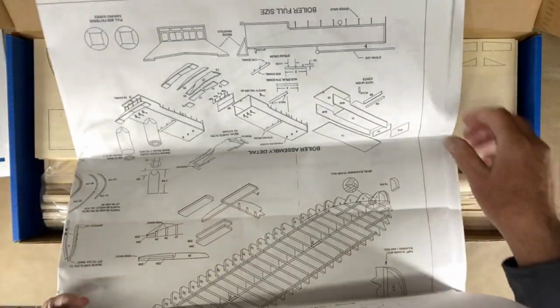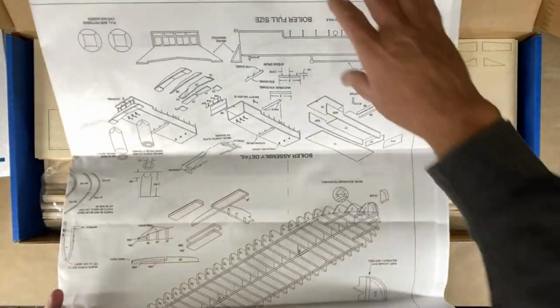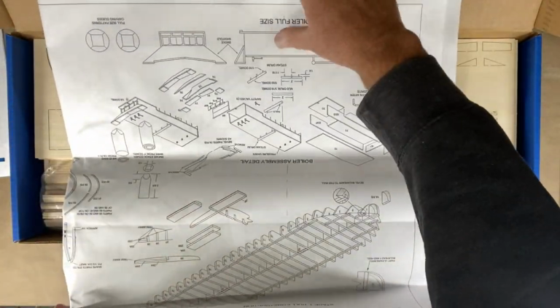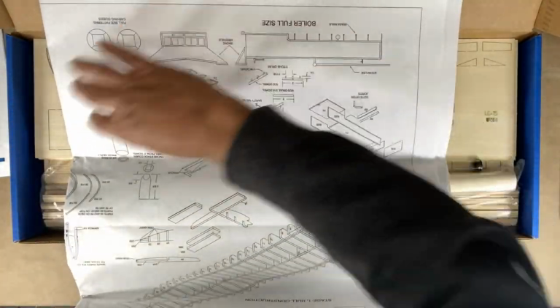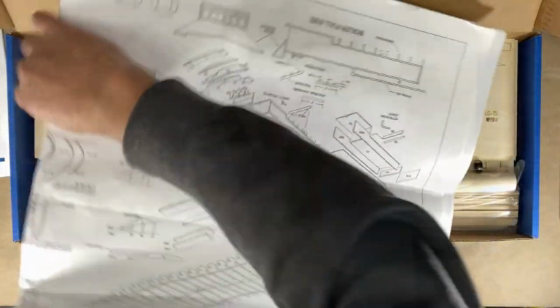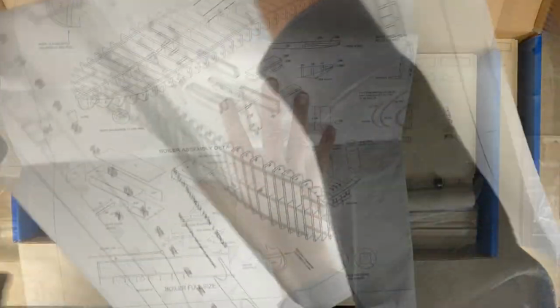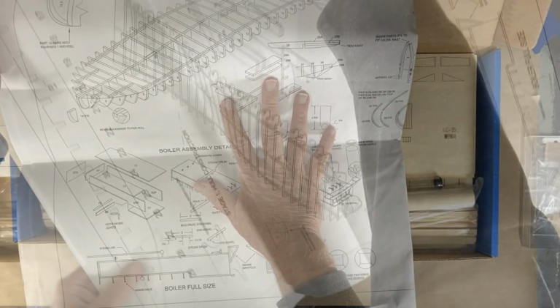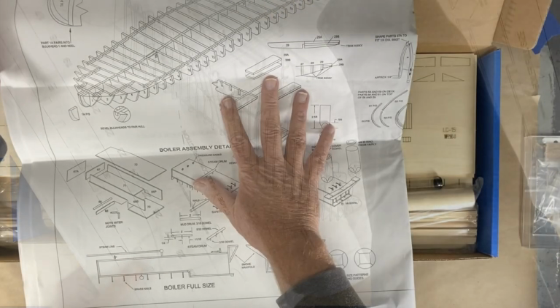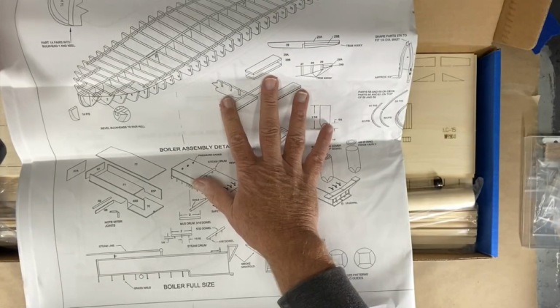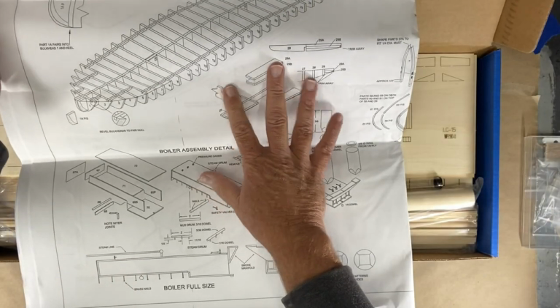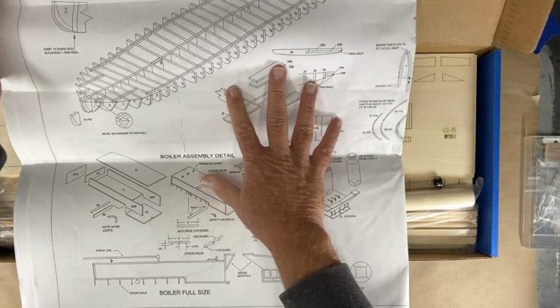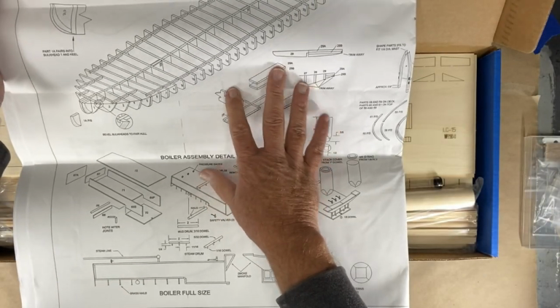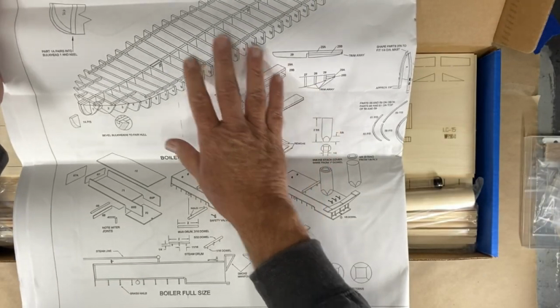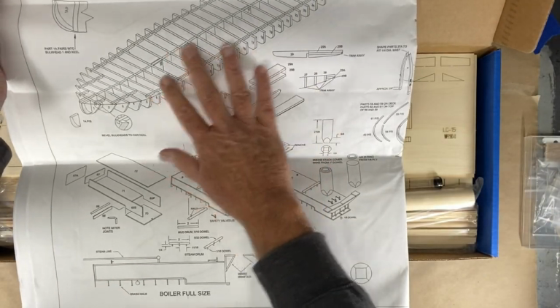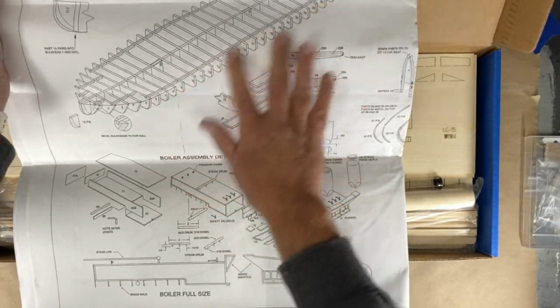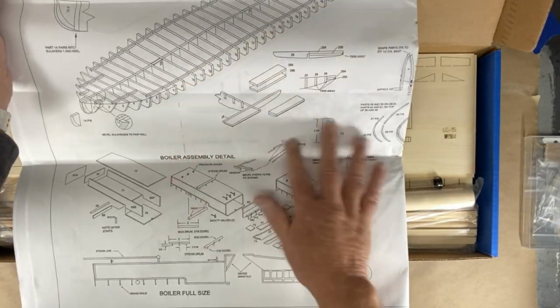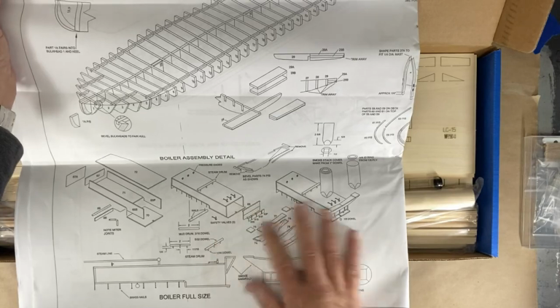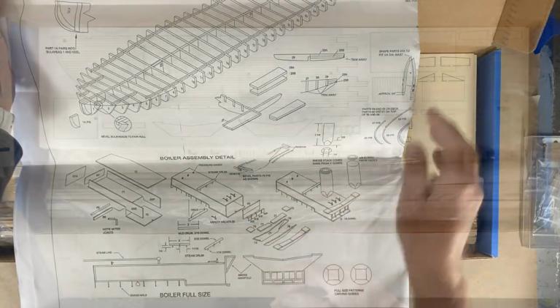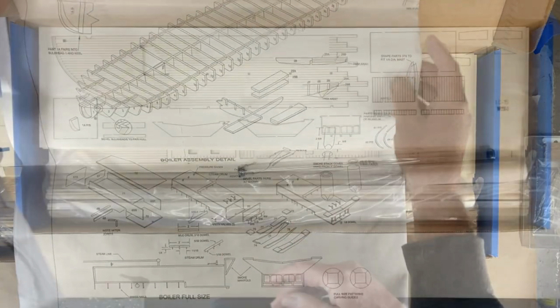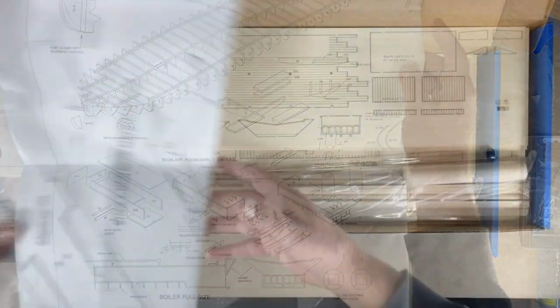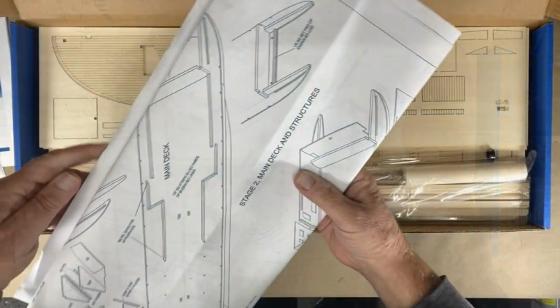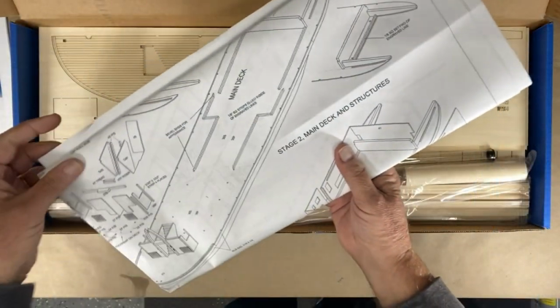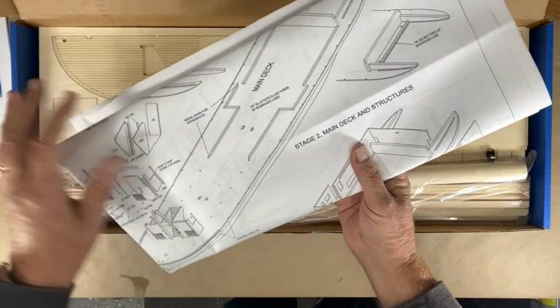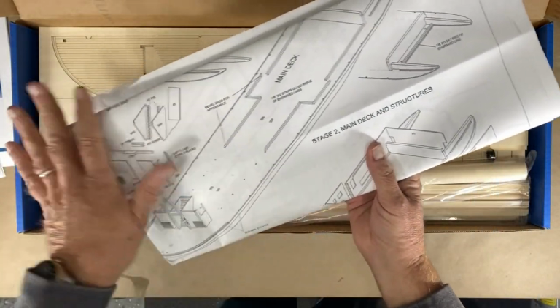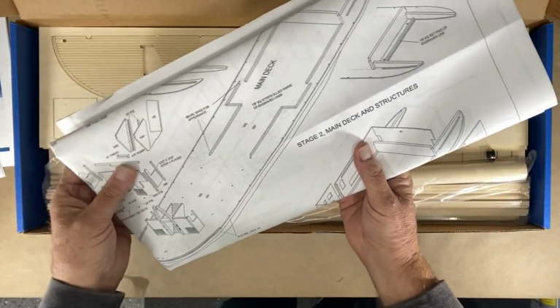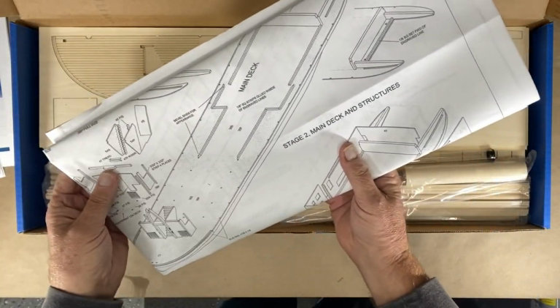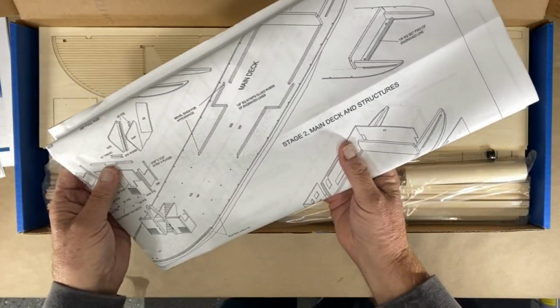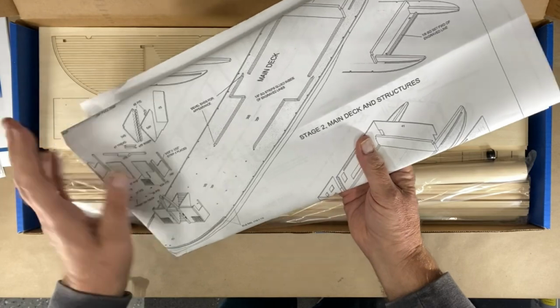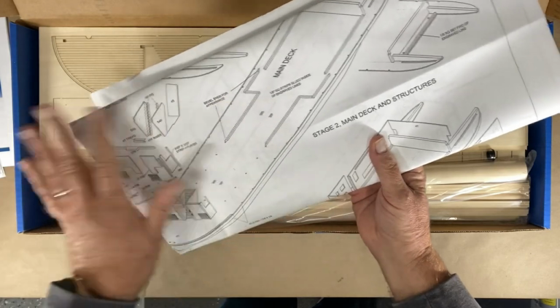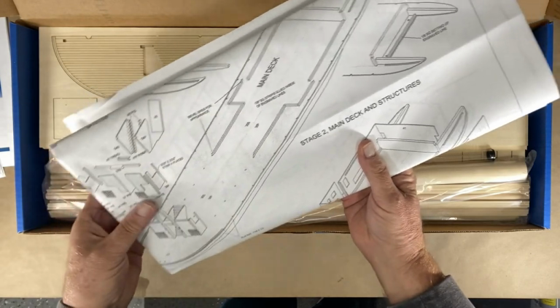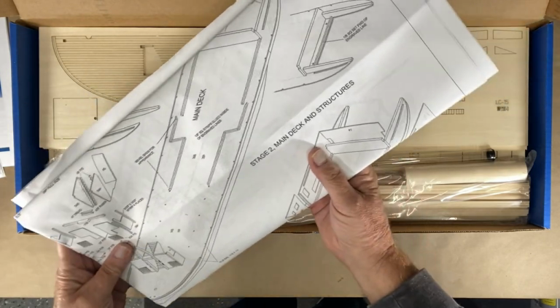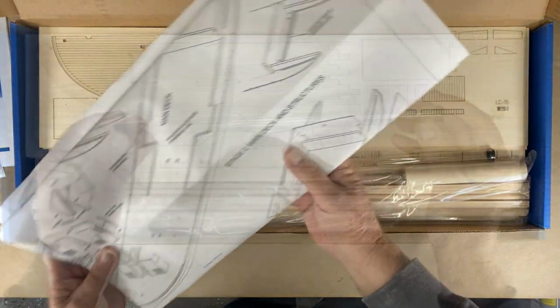These parts sheets are quite large — there's several pages, and they give a good explanation of what goes where. You'll see more of these as I spread them out during the build; I'll stretch them out over the hood of my car.